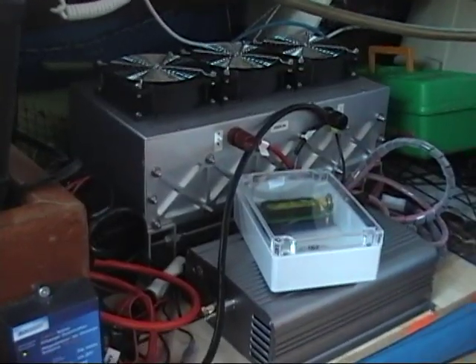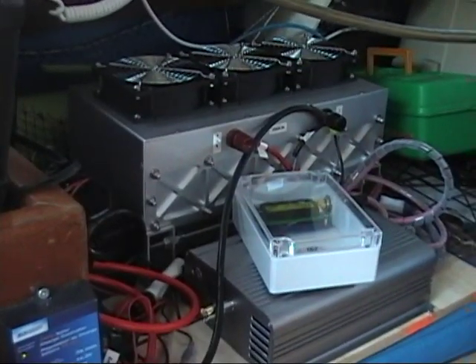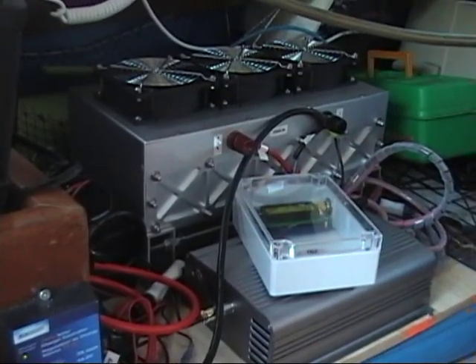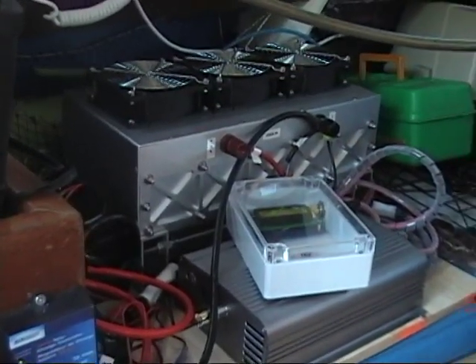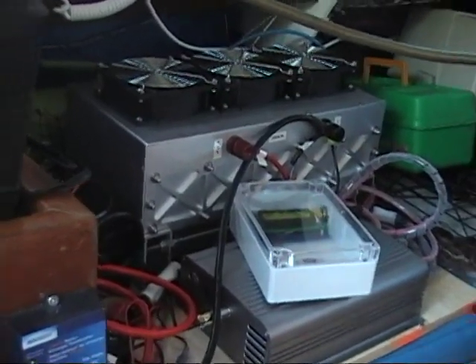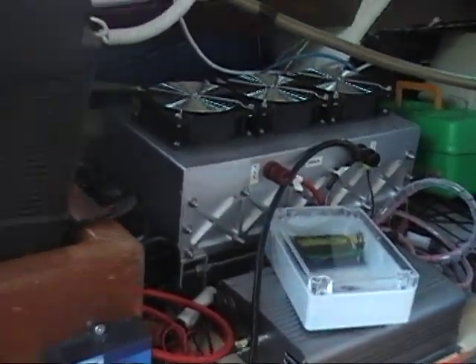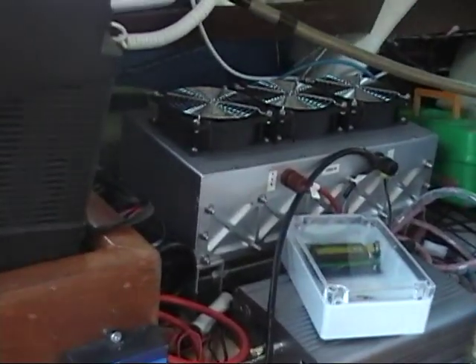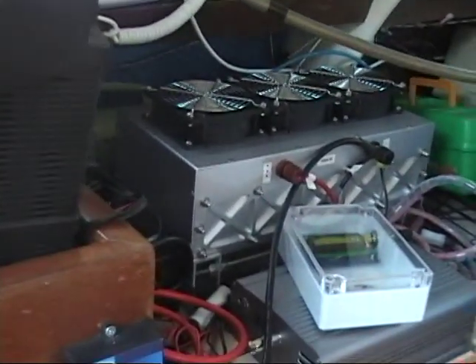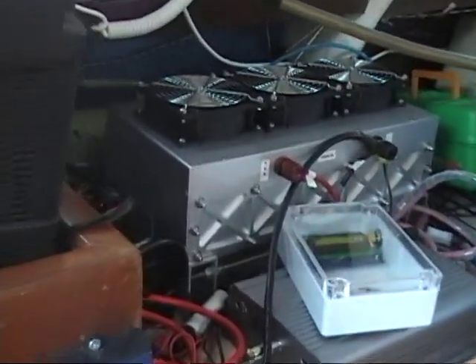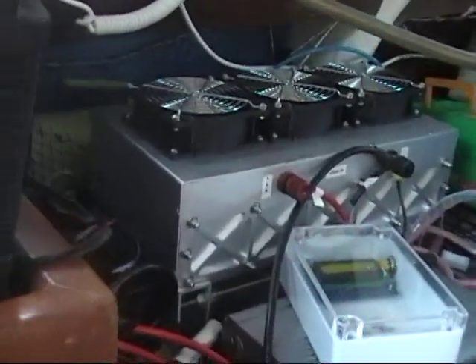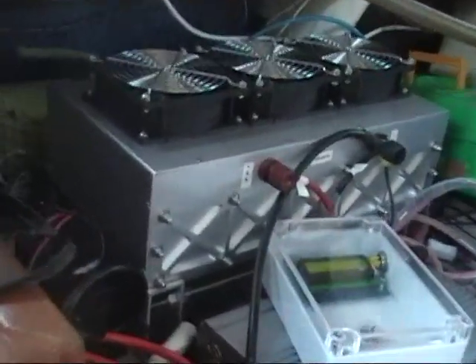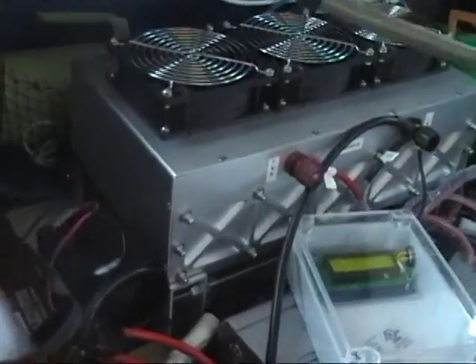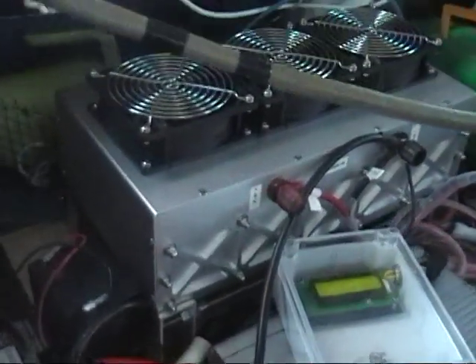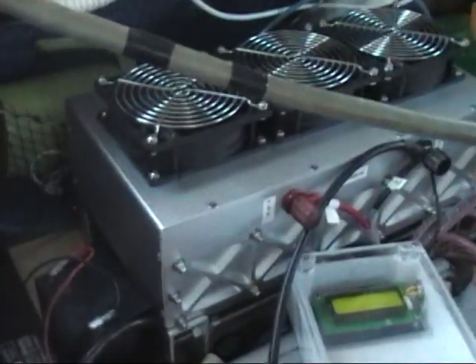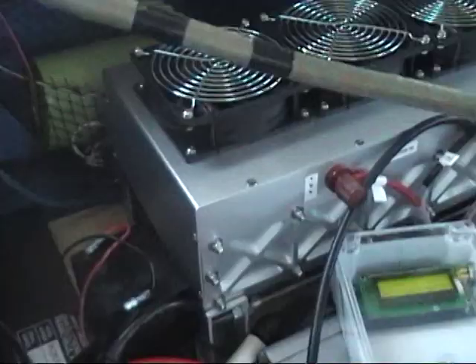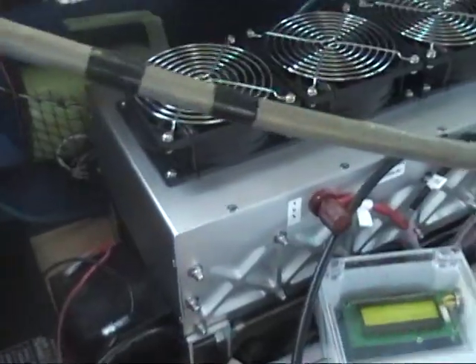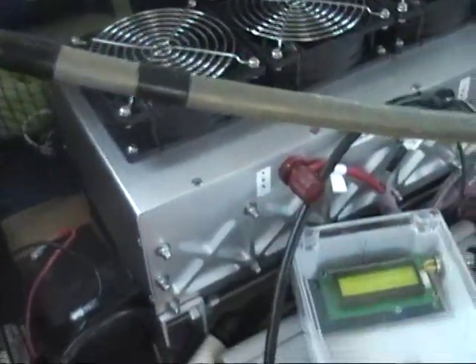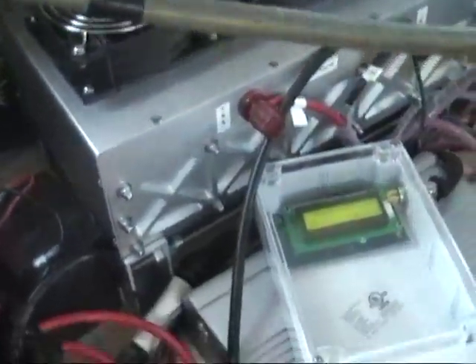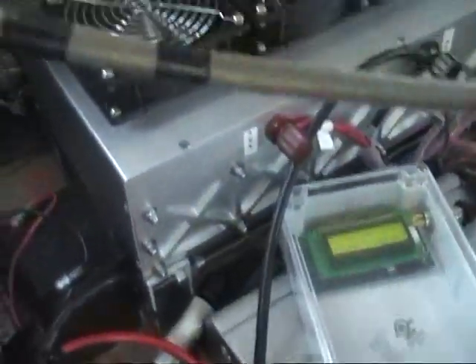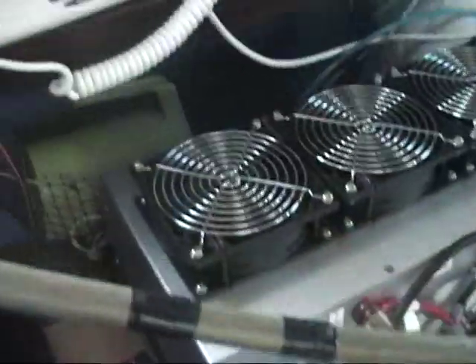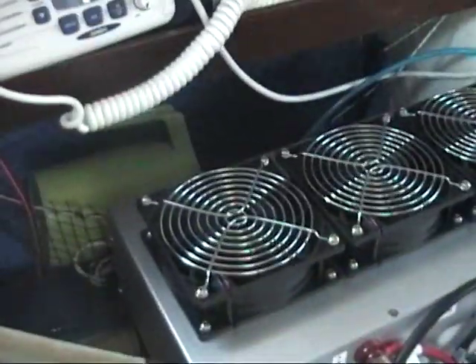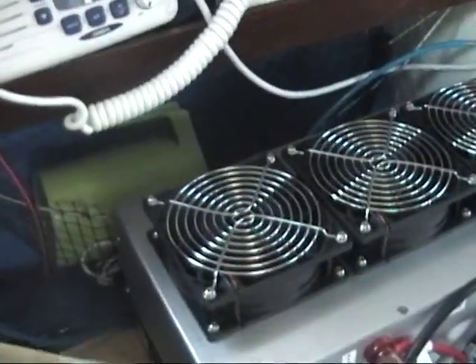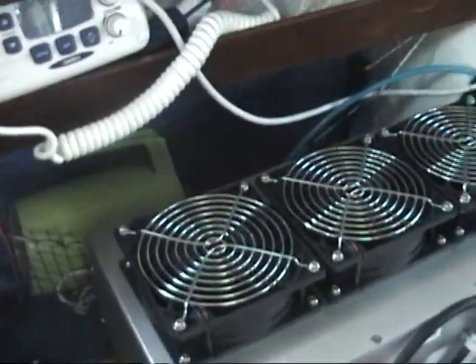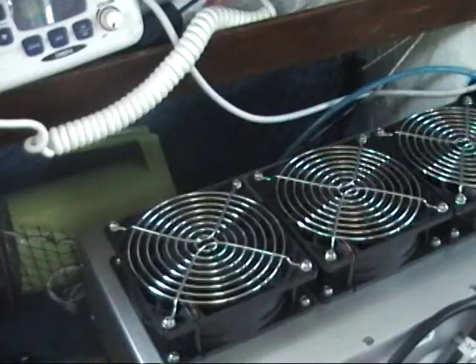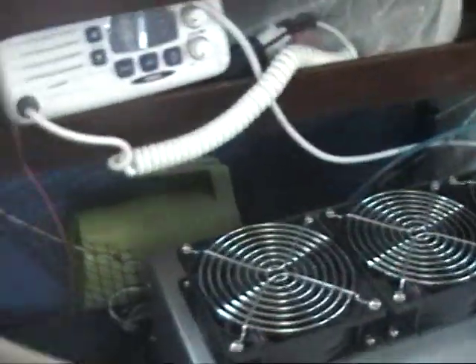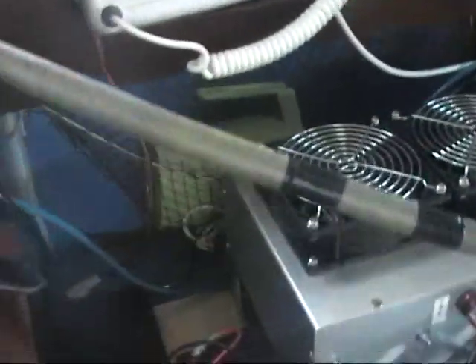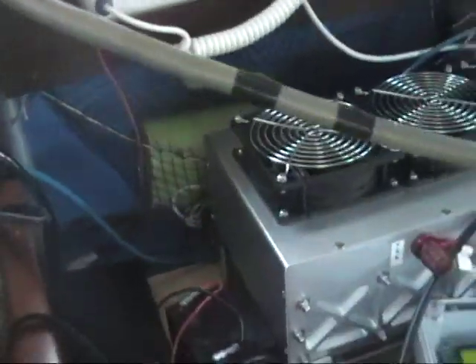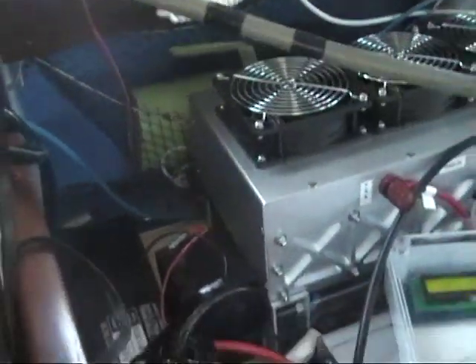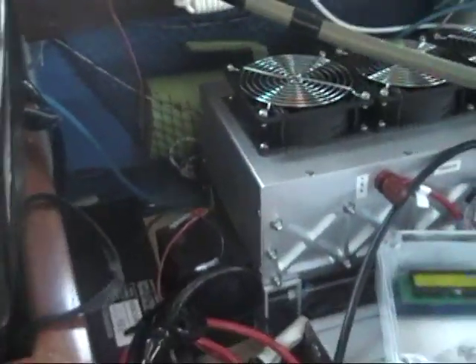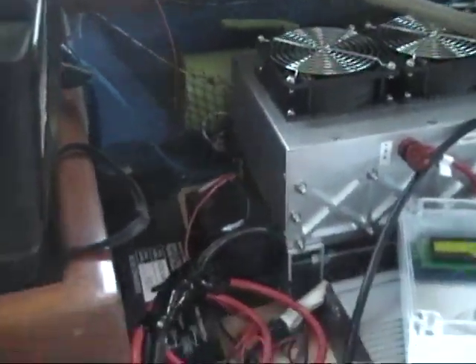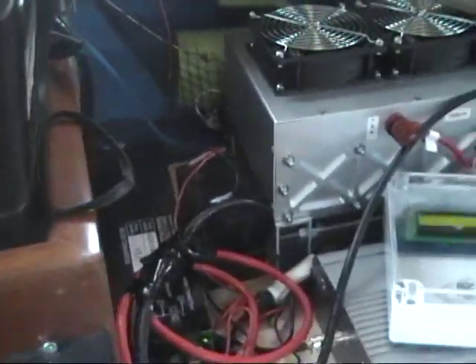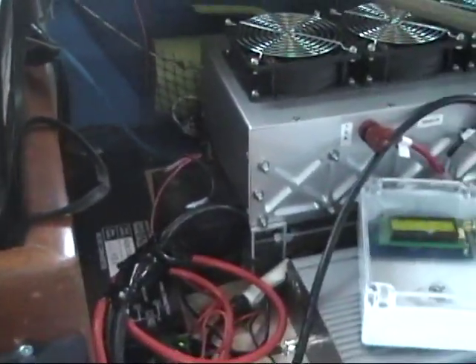The H2000 is now on the boat. They are powering up the Minn Kota system, and there it is in its corner over here.